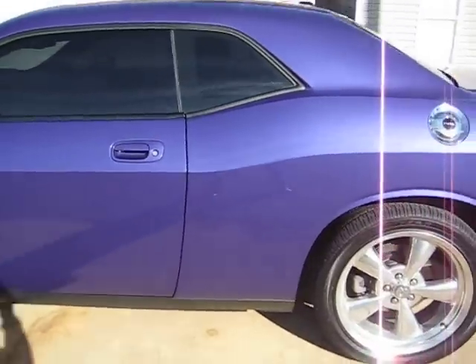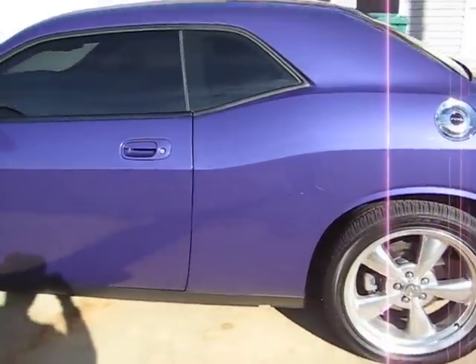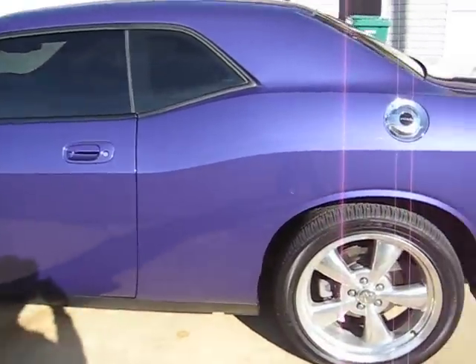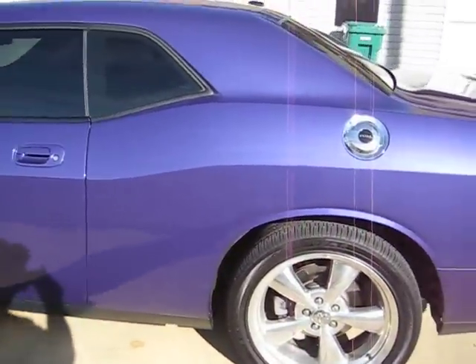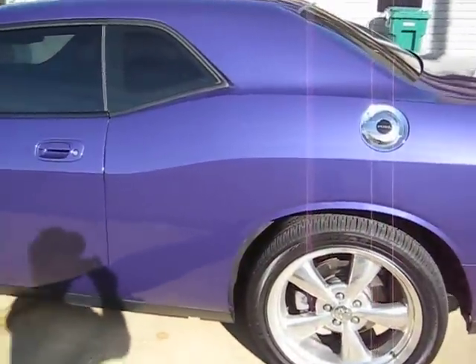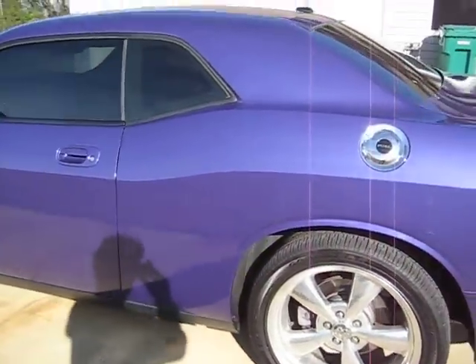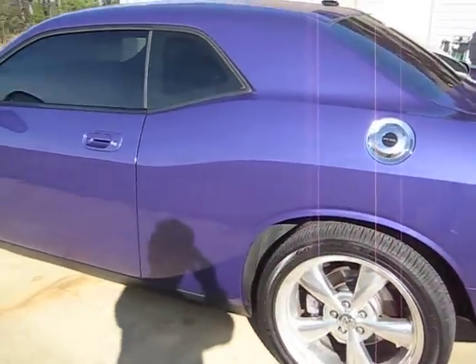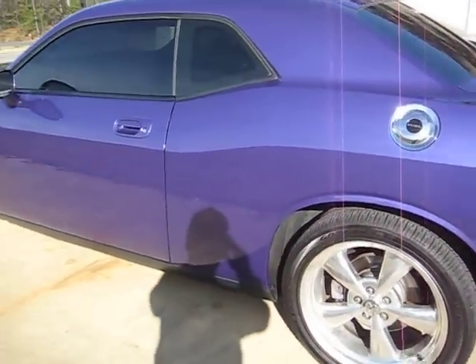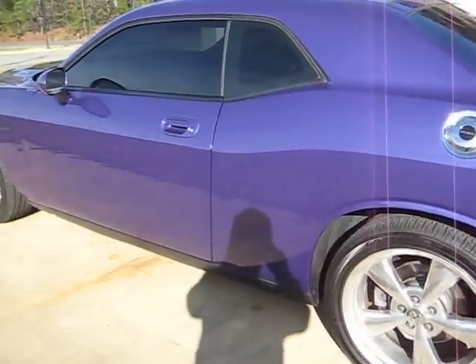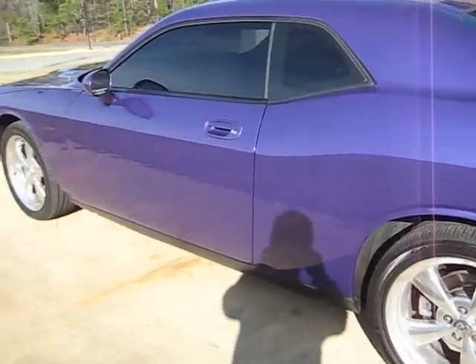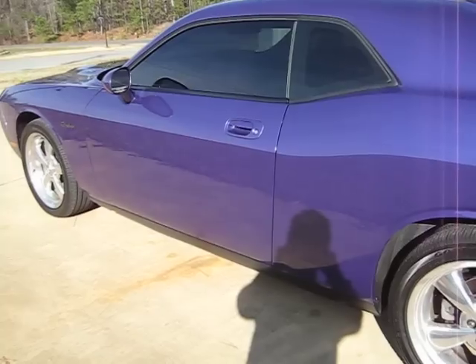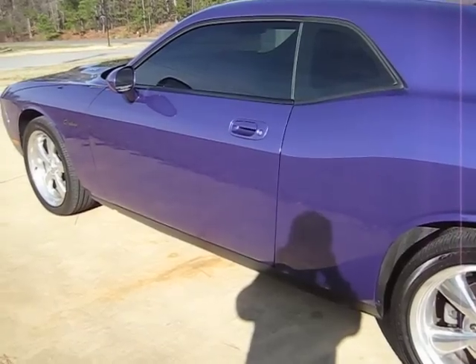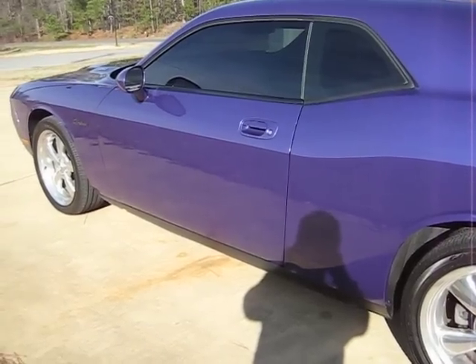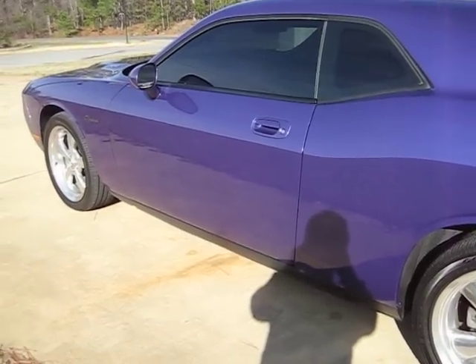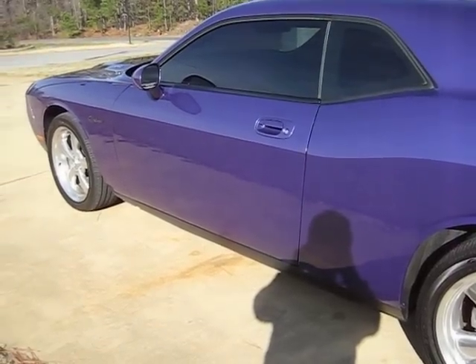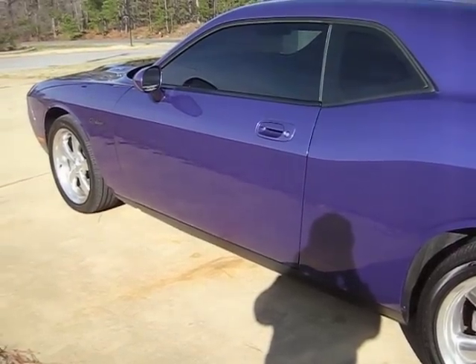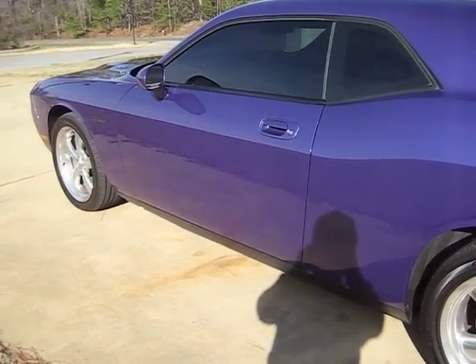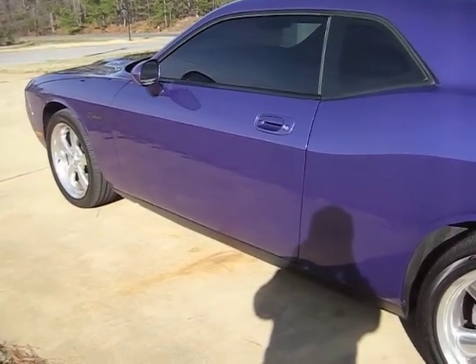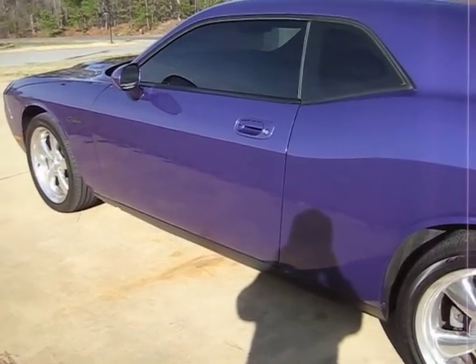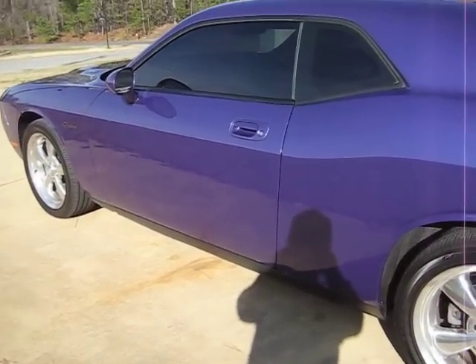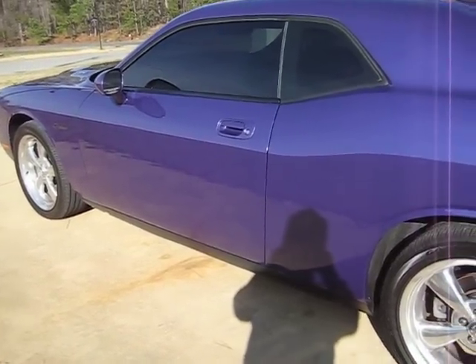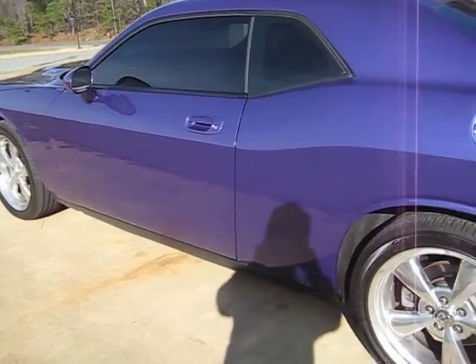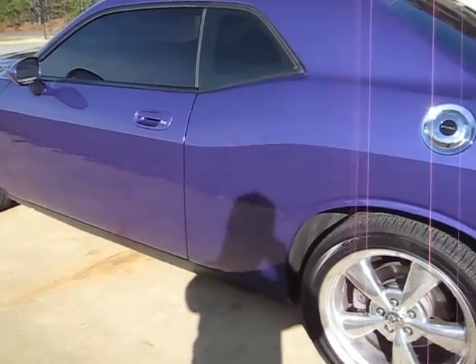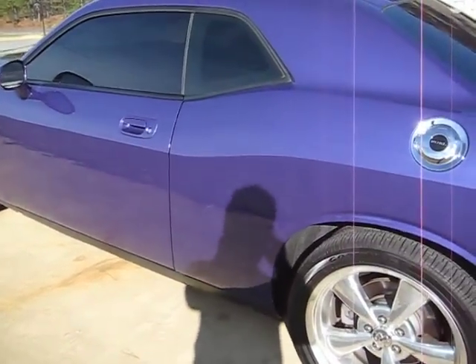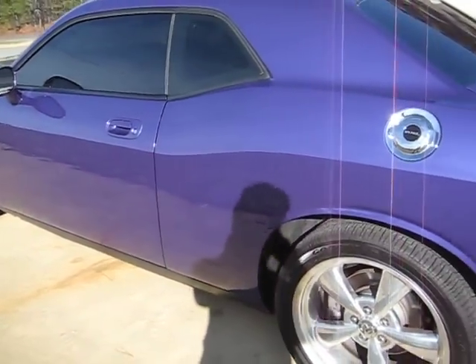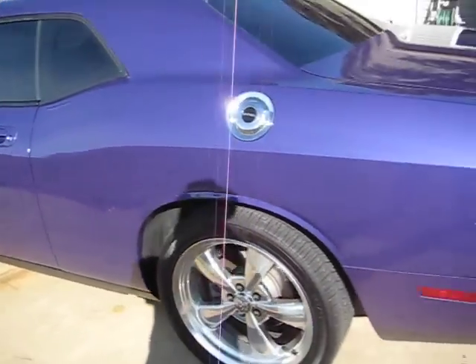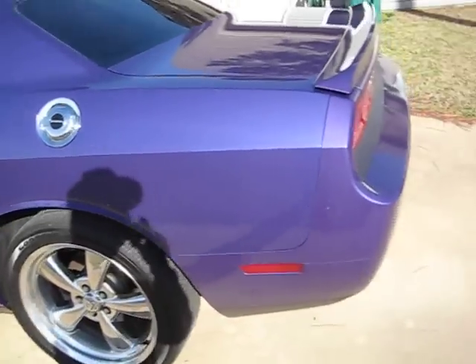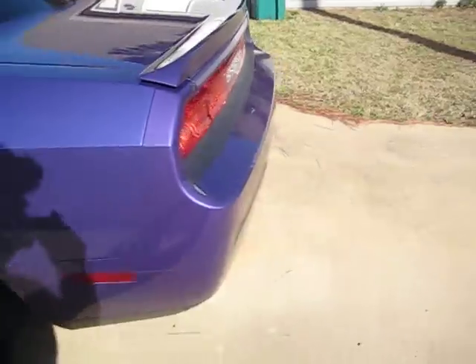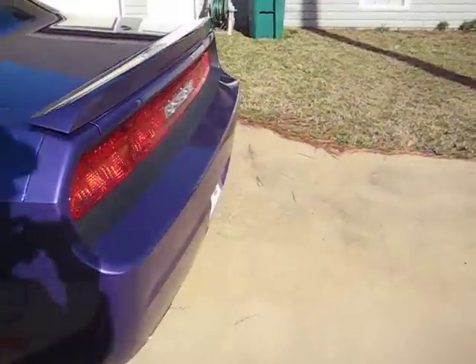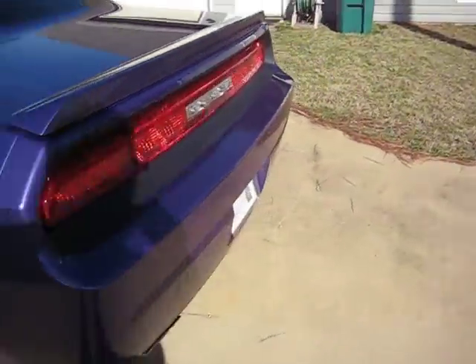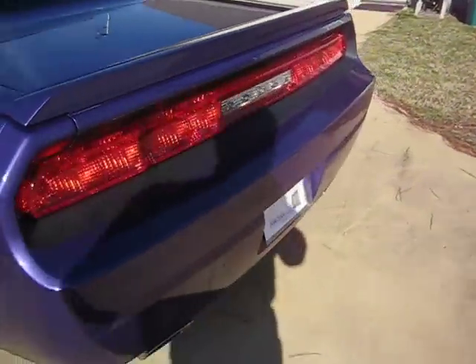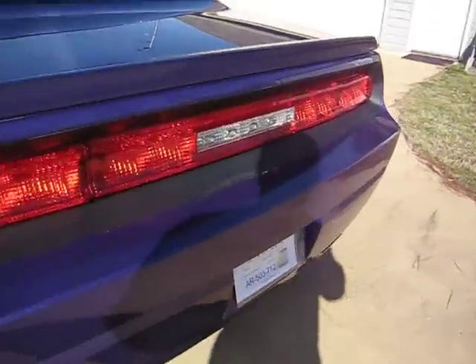I like the stripes, so I'm going to put one on it. But it has a stainless steel Borla exhaust system from the headers all the way to the tips. Listen to this.